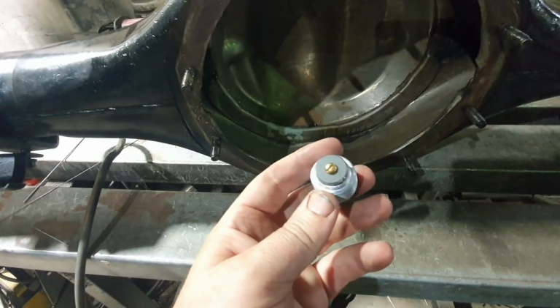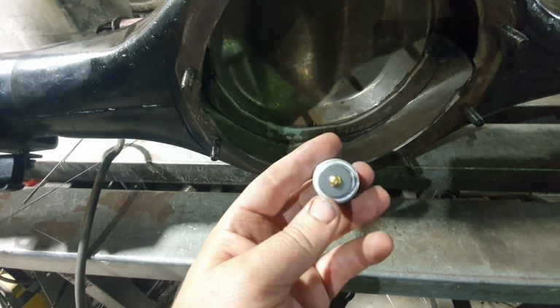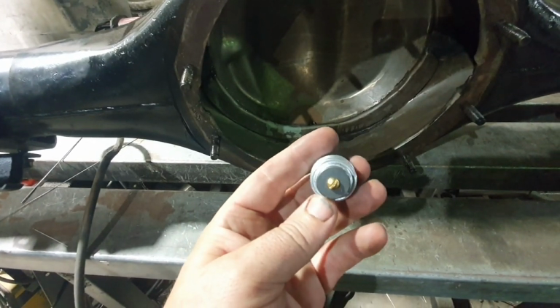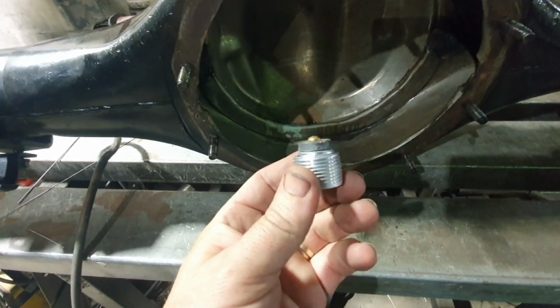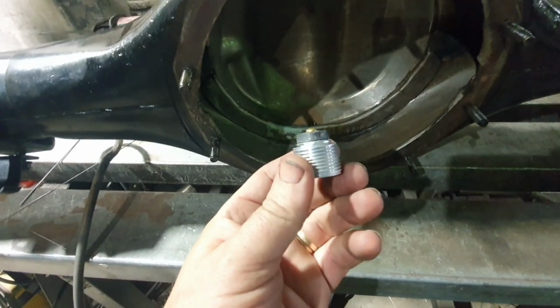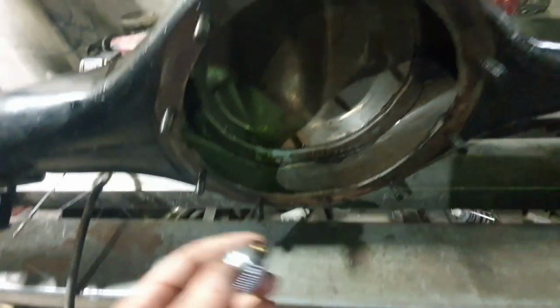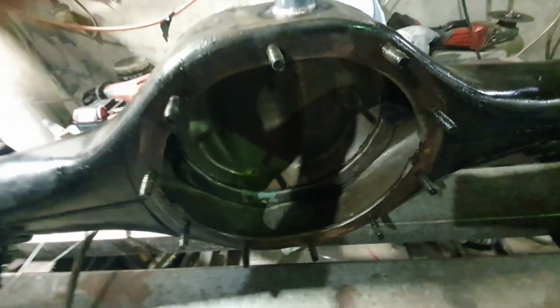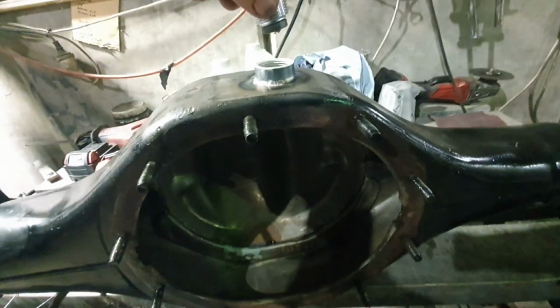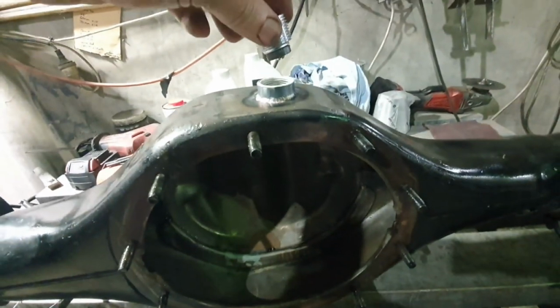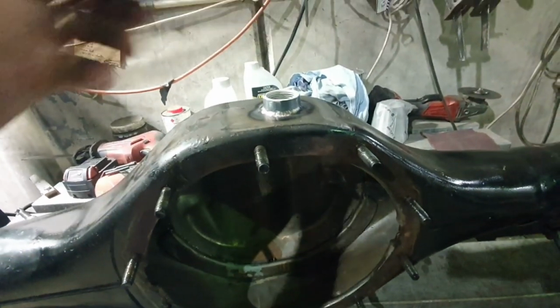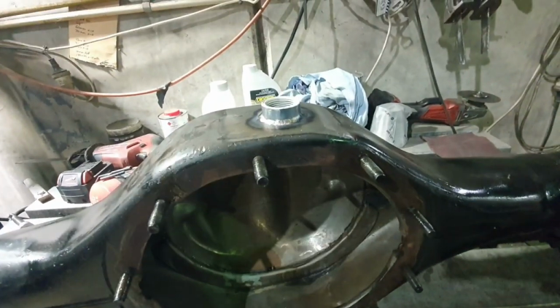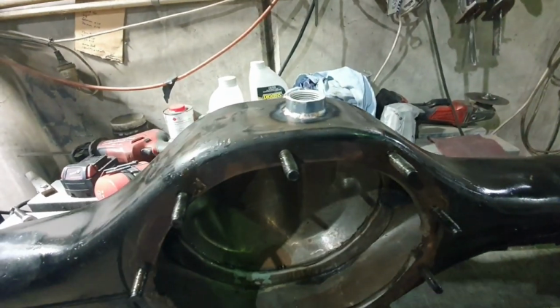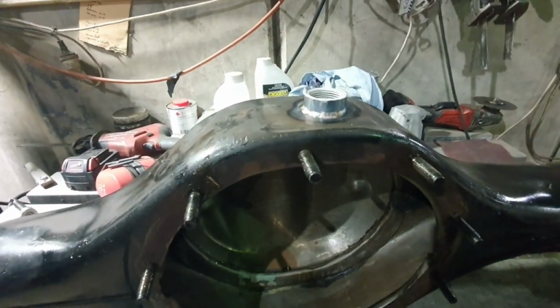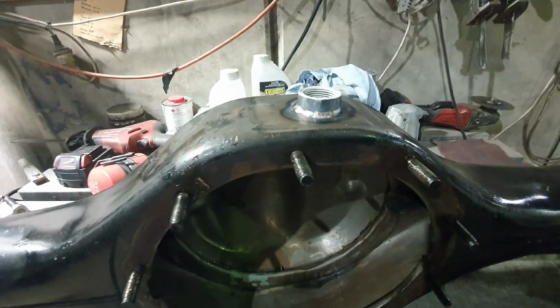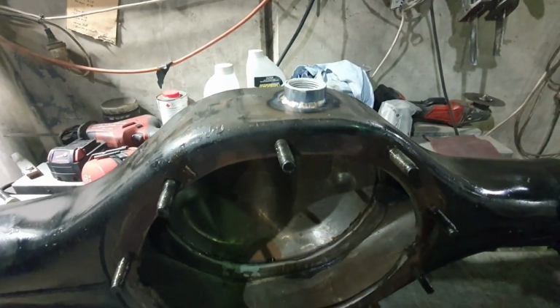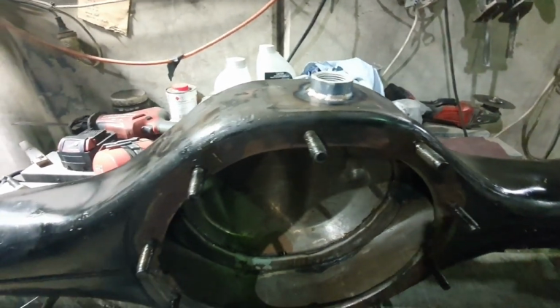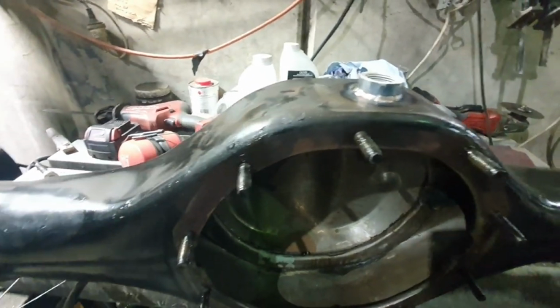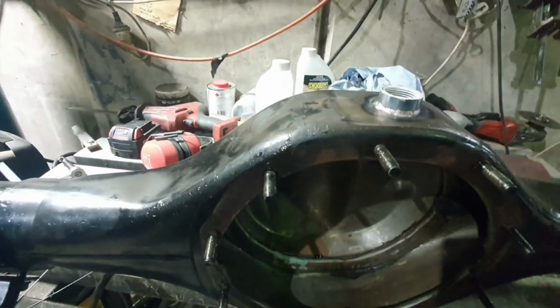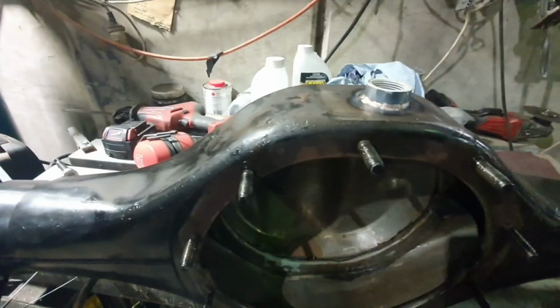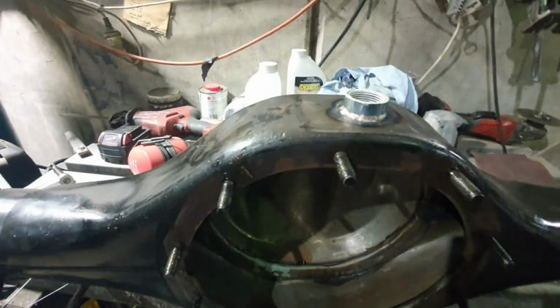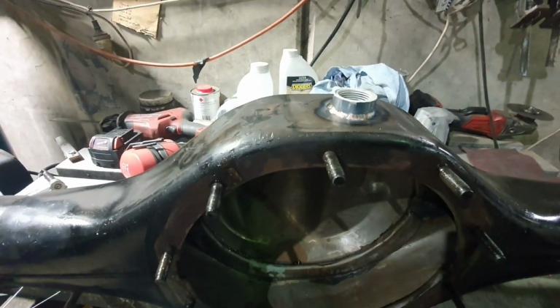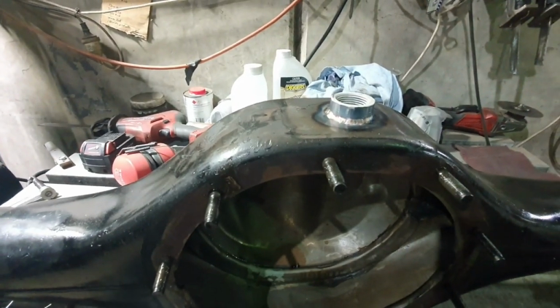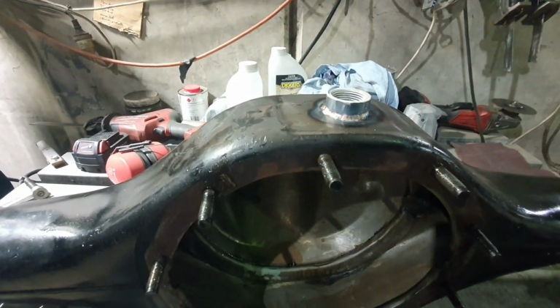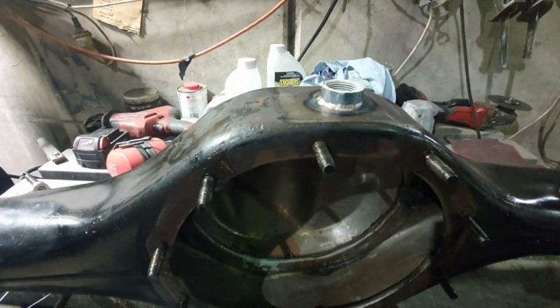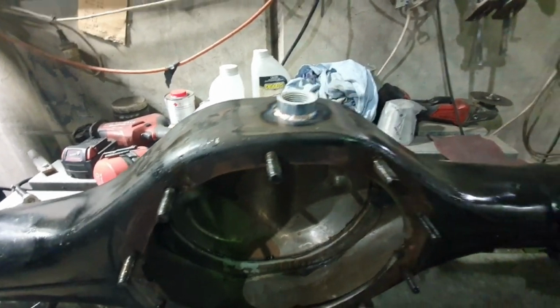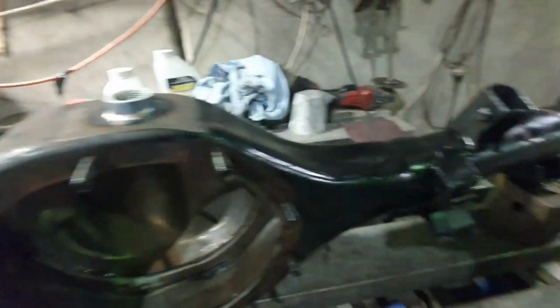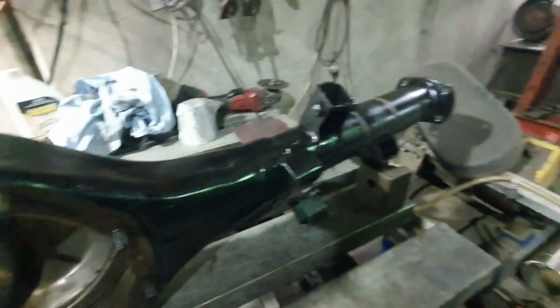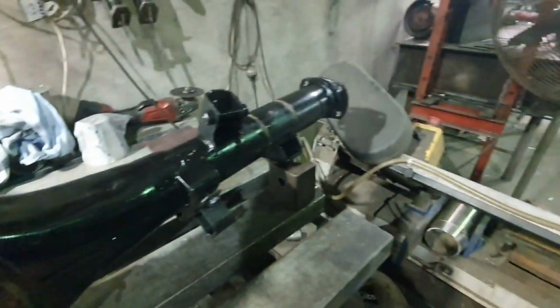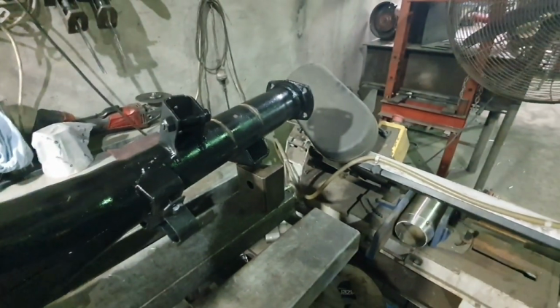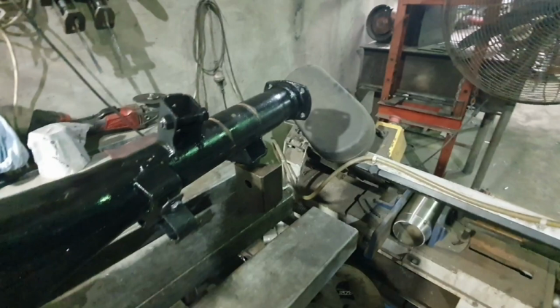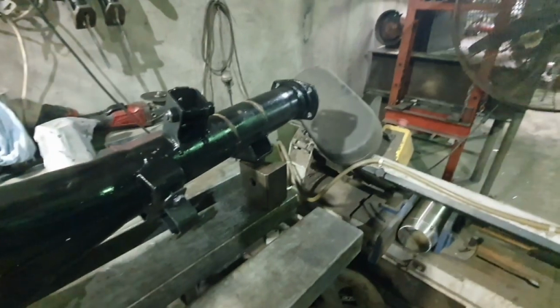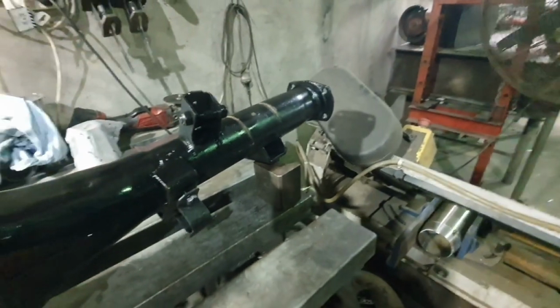They've got this little magnetic filter on the end of them, which I like. So that'll be the drain bung. When I put it all back together, it's going to take a couple of oil changes to get the new diff broken in, so that's going to allow us to drain the oil out nicely. It's going to be very convenient.